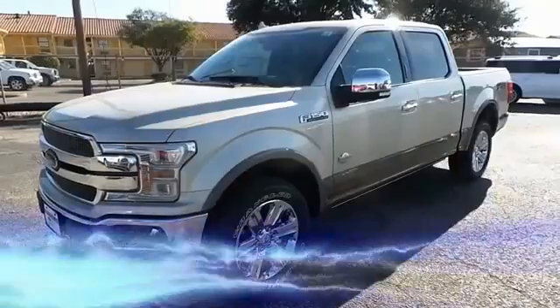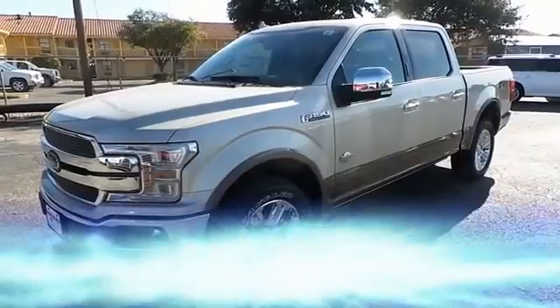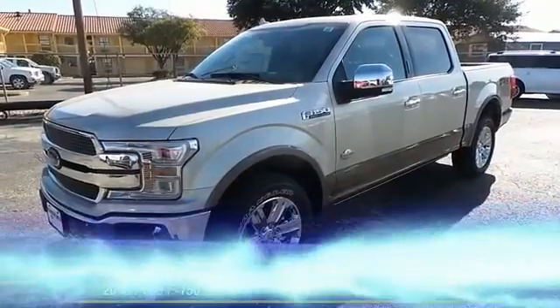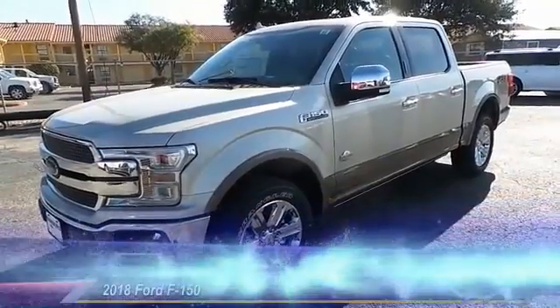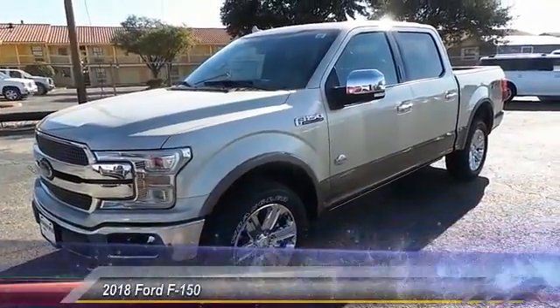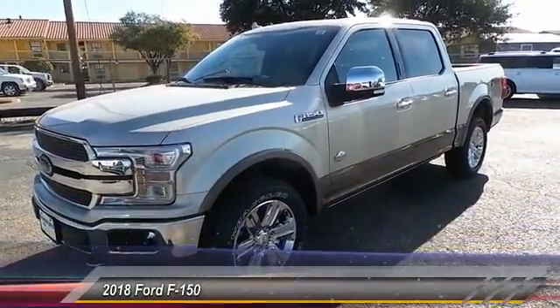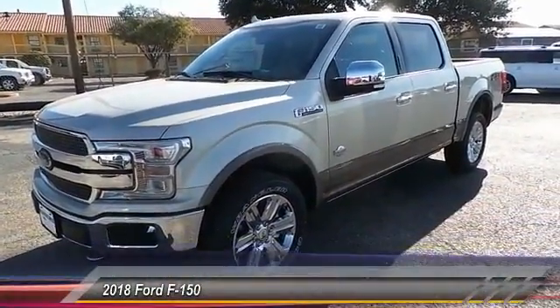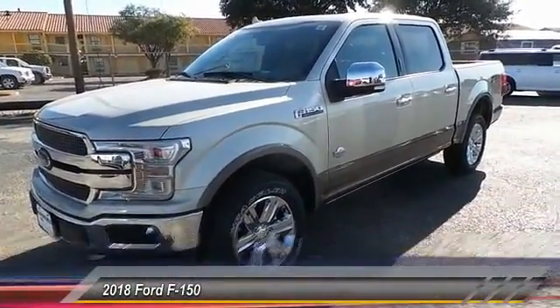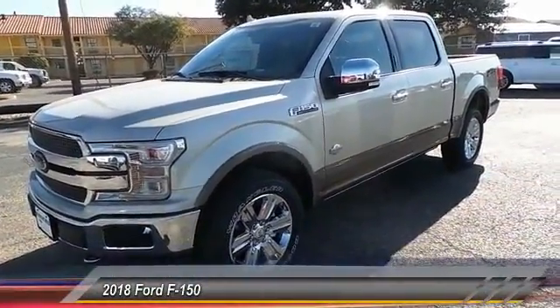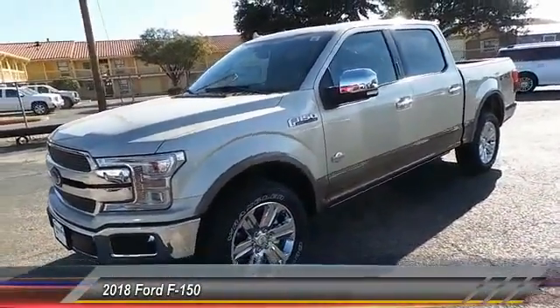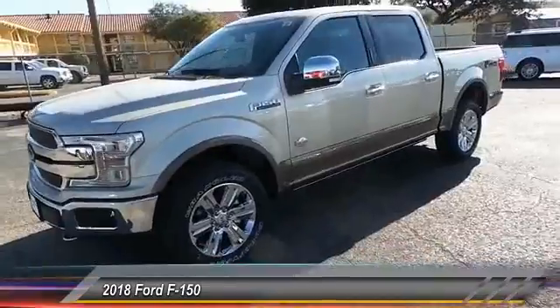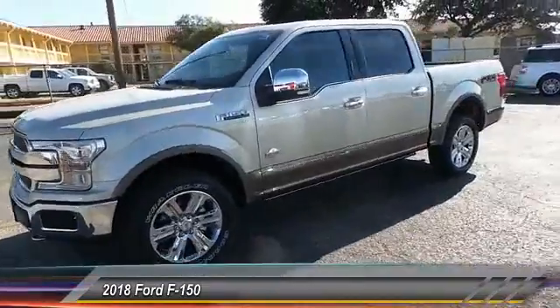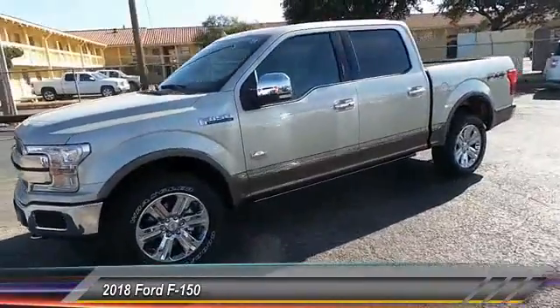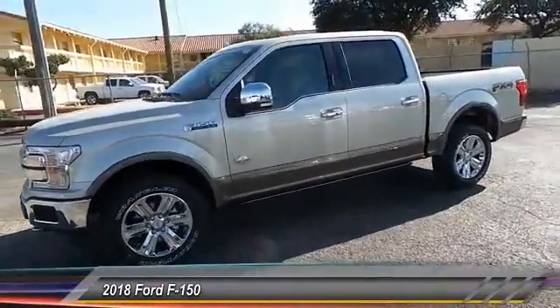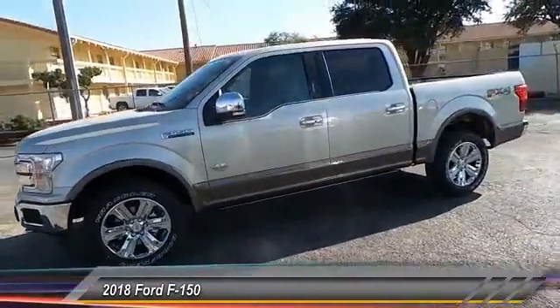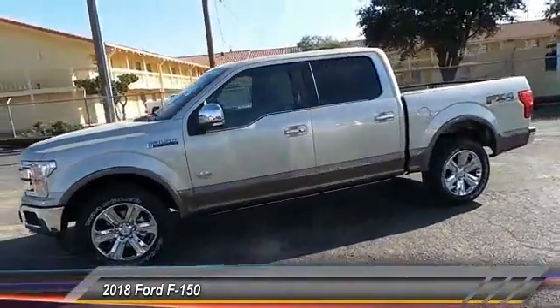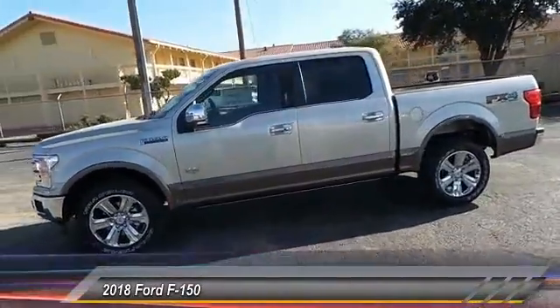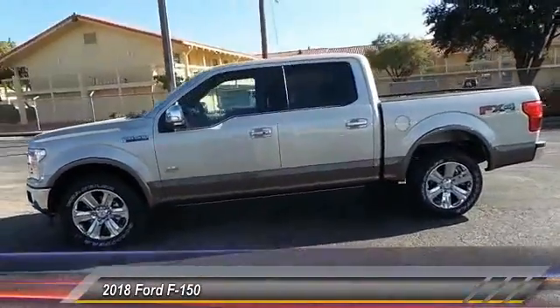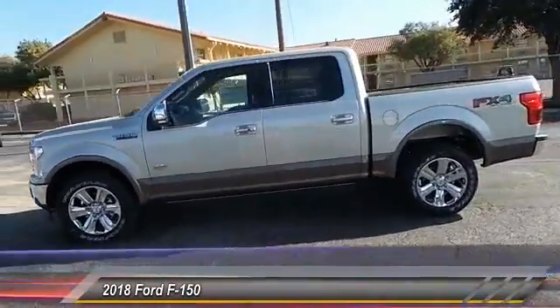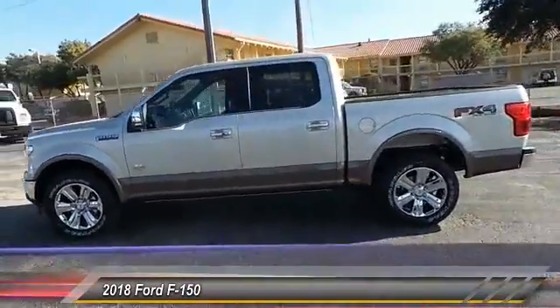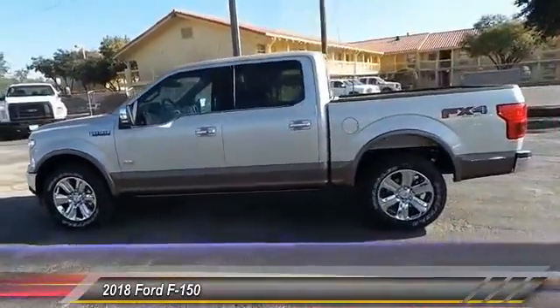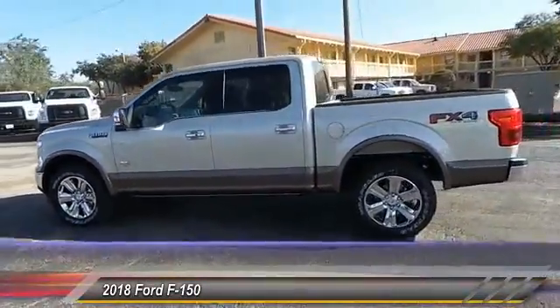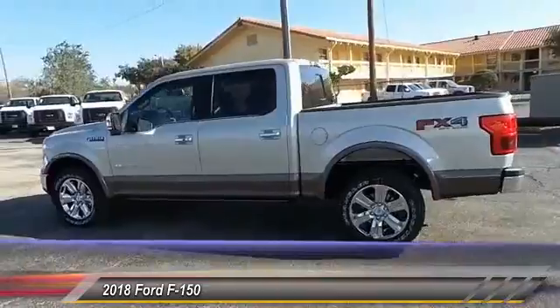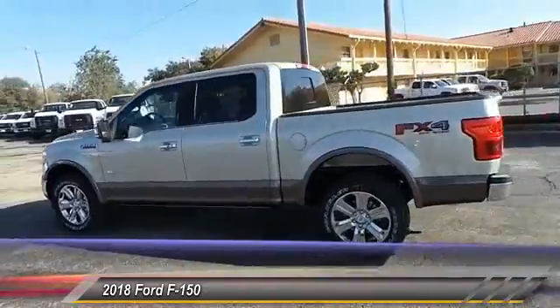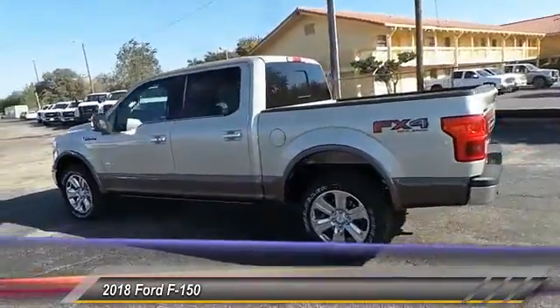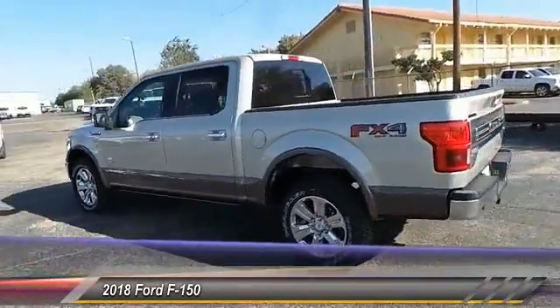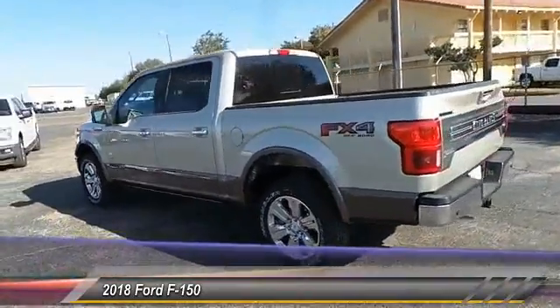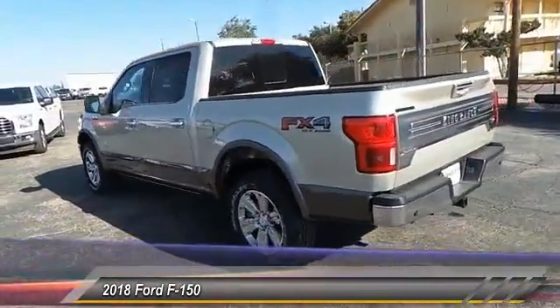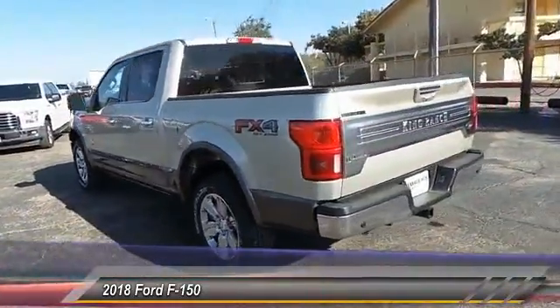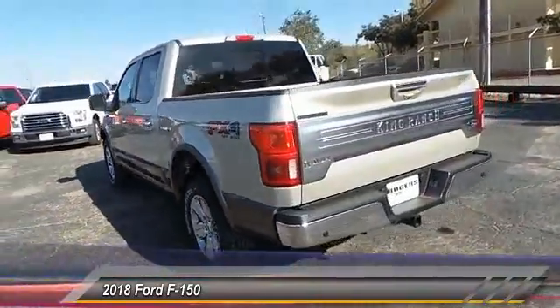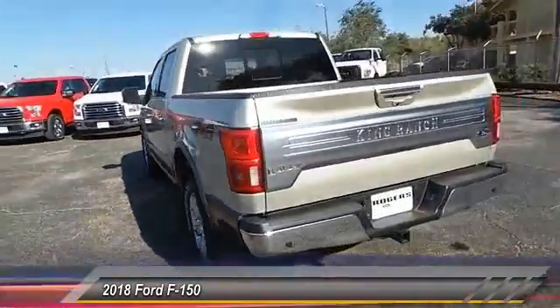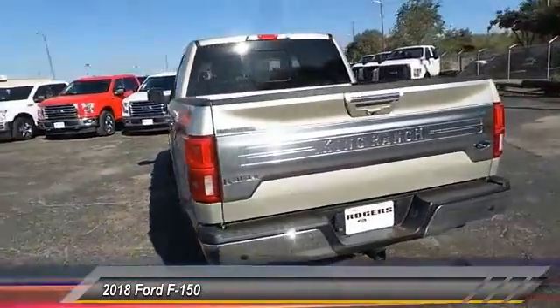The 2018 Ford F-150. A Ford F-150 knows how to handle any situation. It's built to follow orders. No whining. And is priced below $45,000.